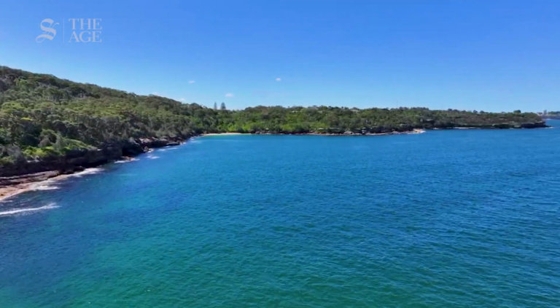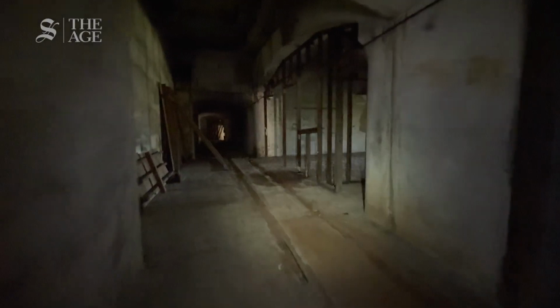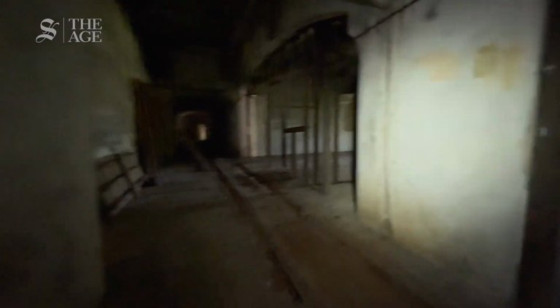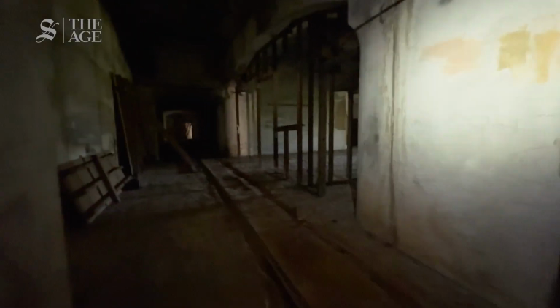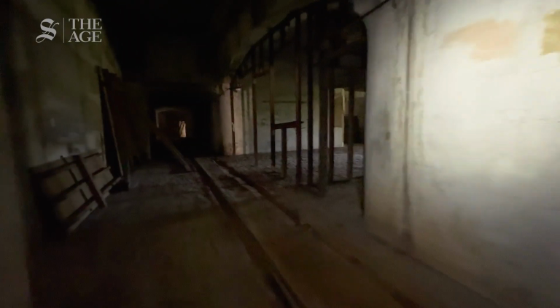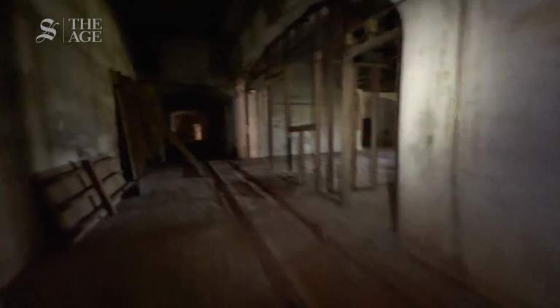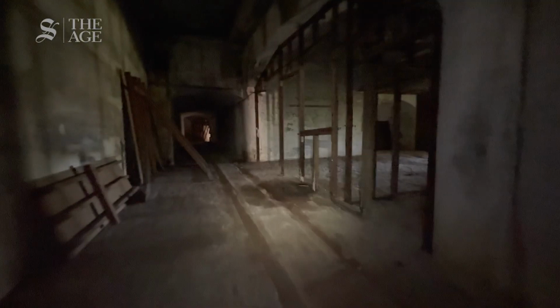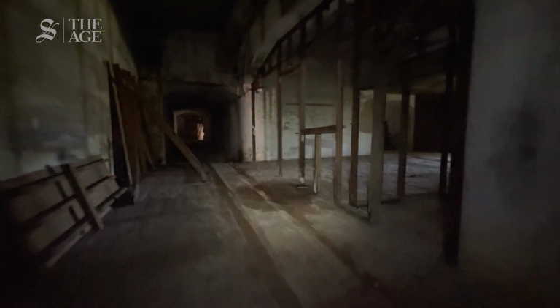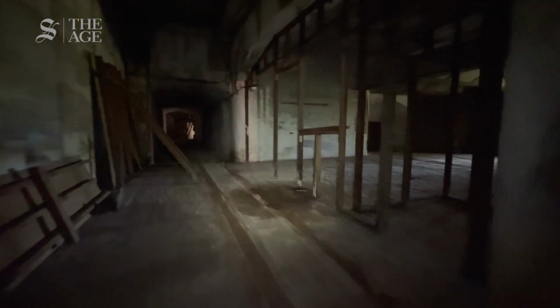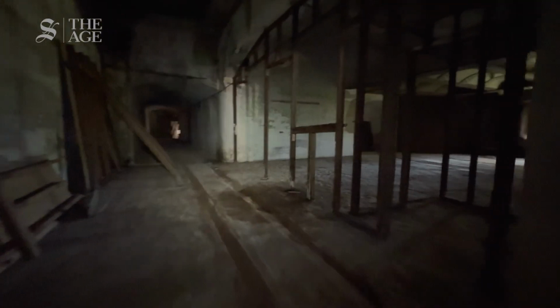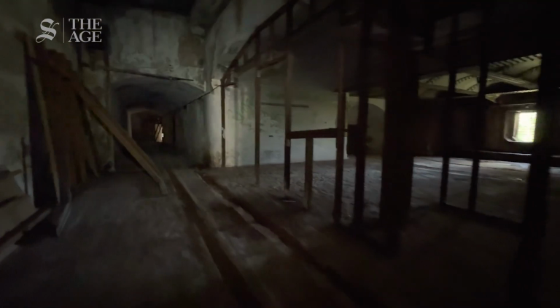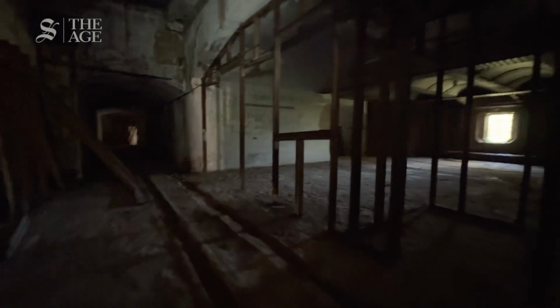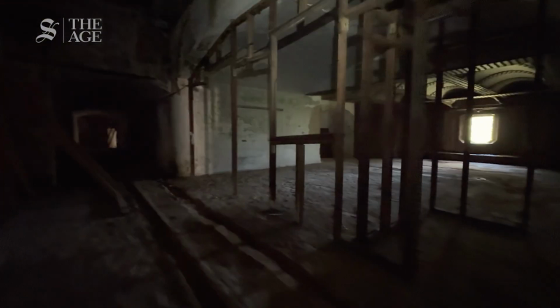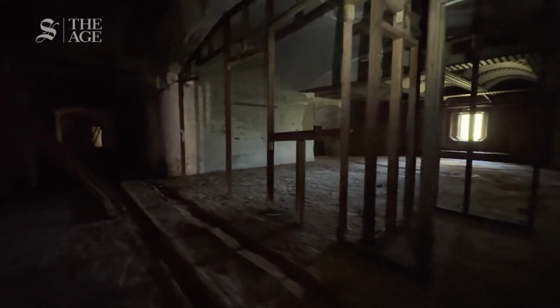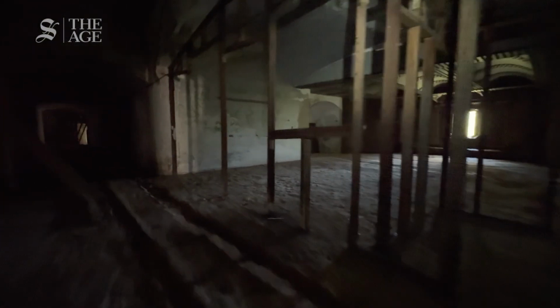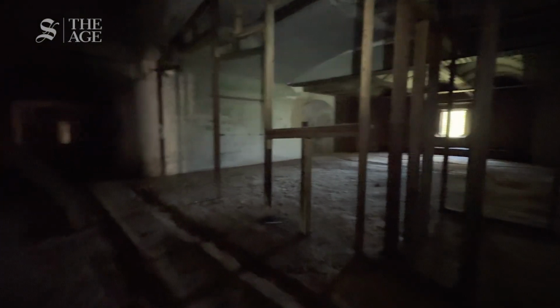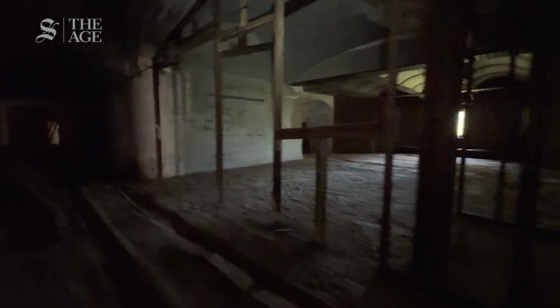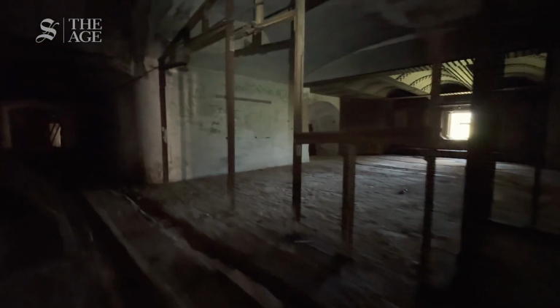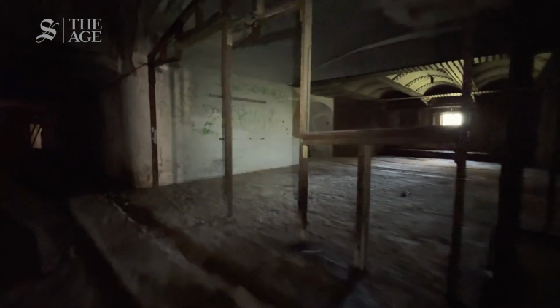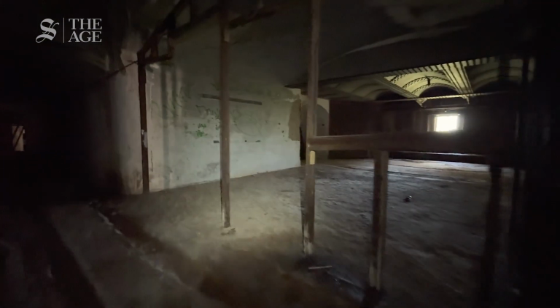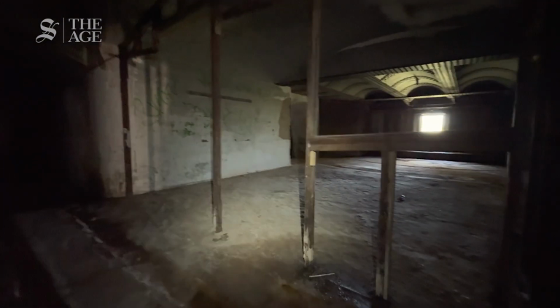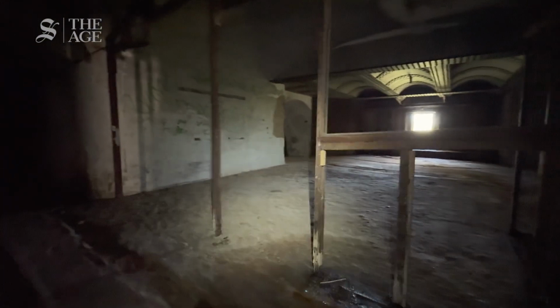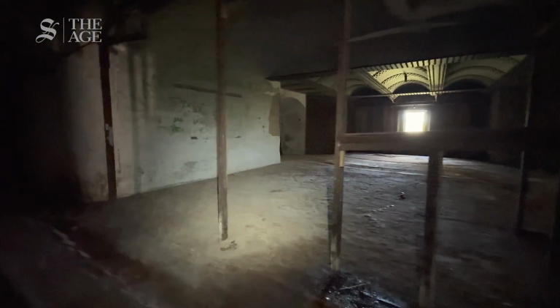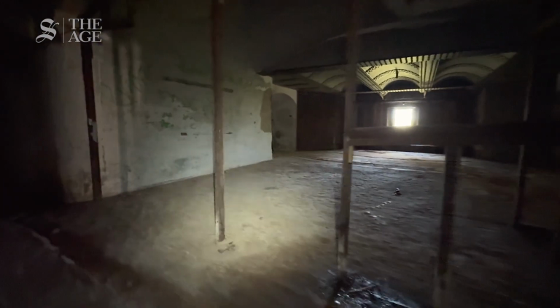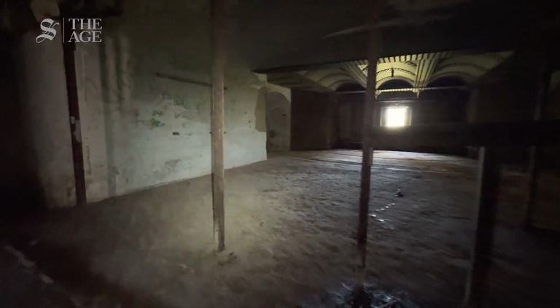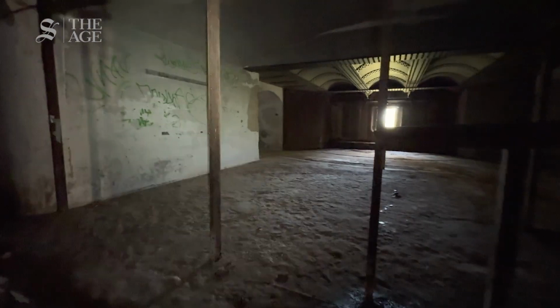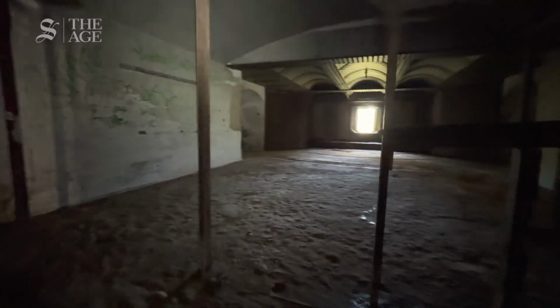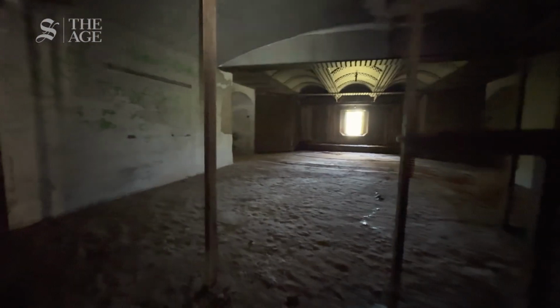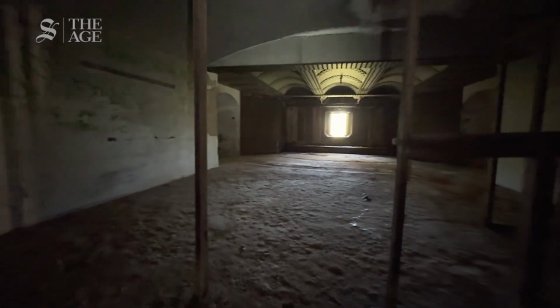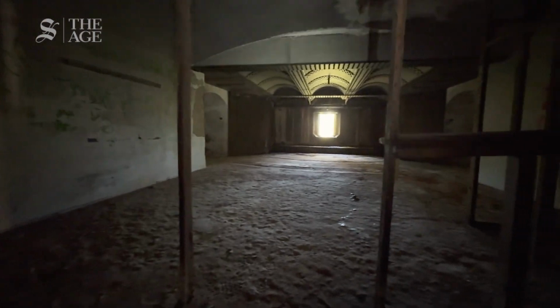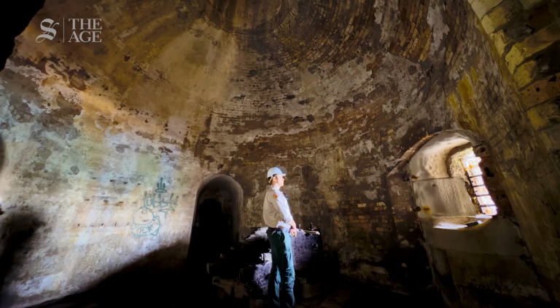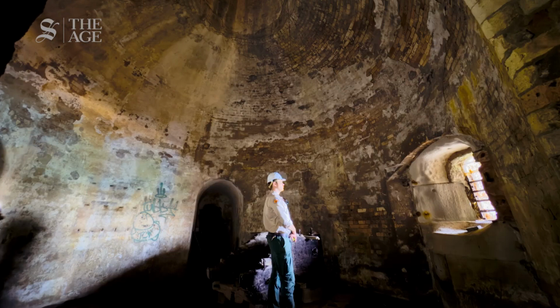The underground complex grew in size and complexity over its working lifespan. Ten years after it was built, in 1882, a second casemate to support the first was built above ground.